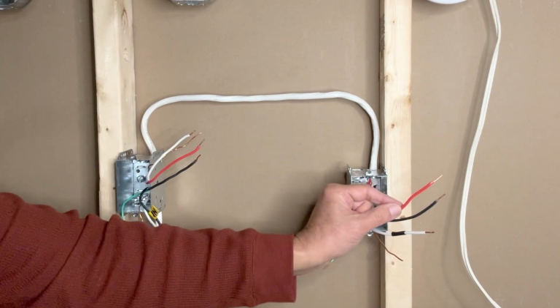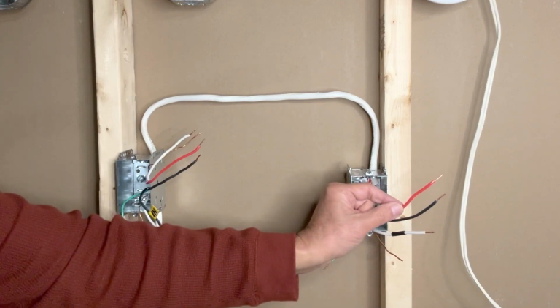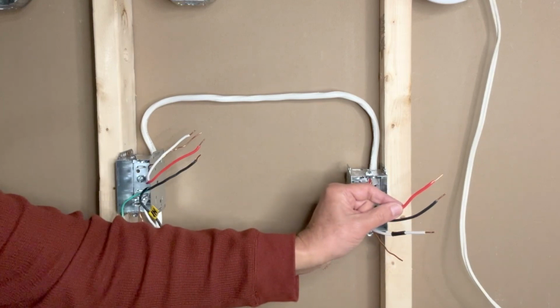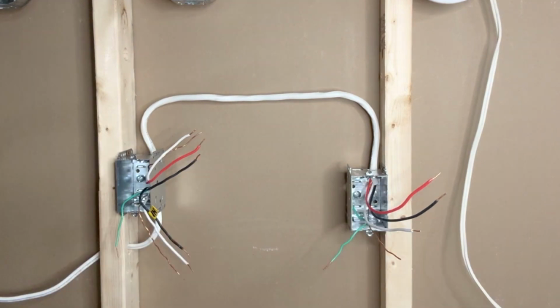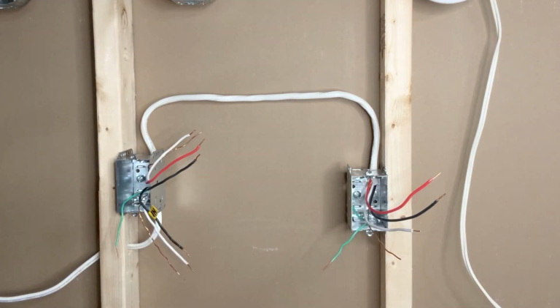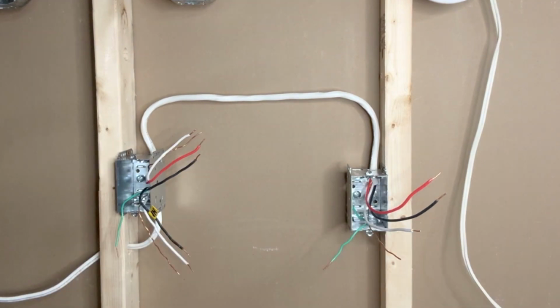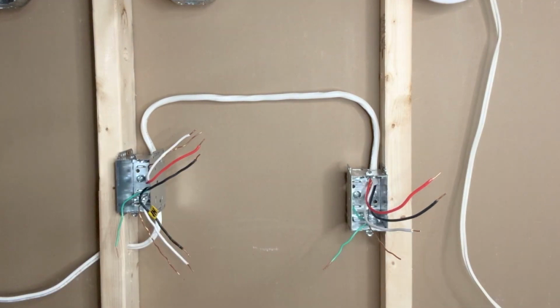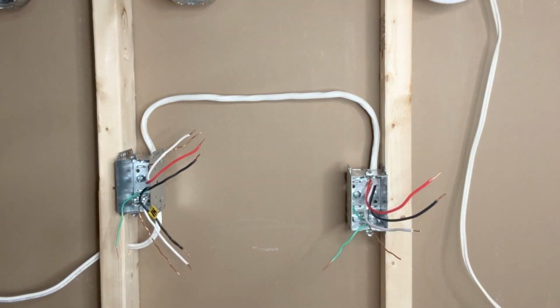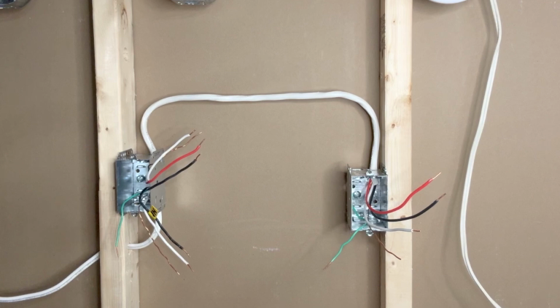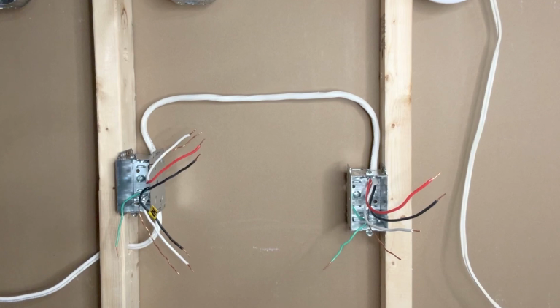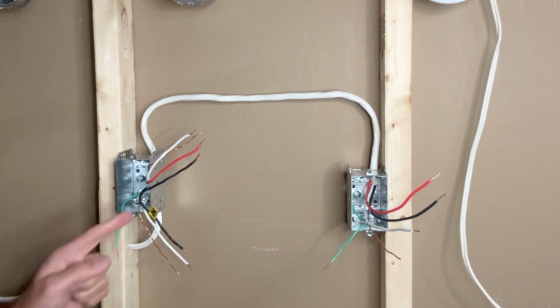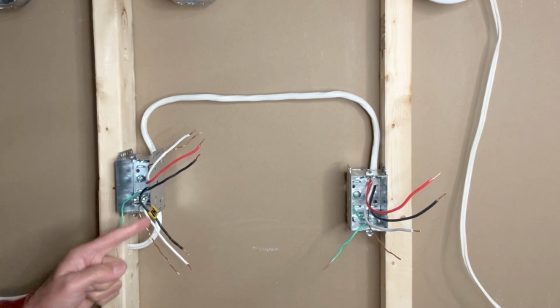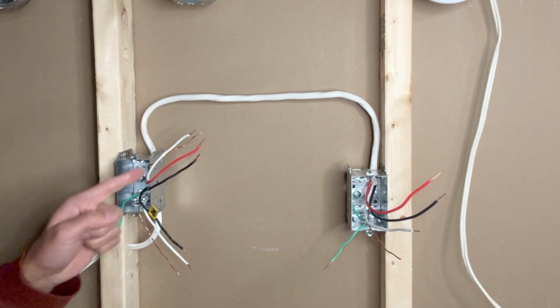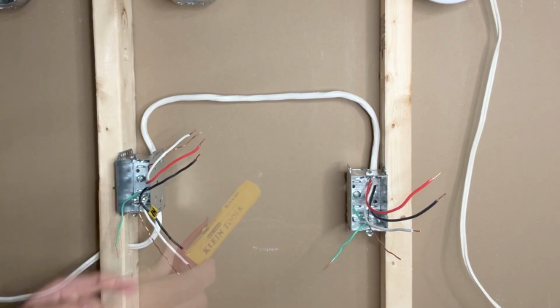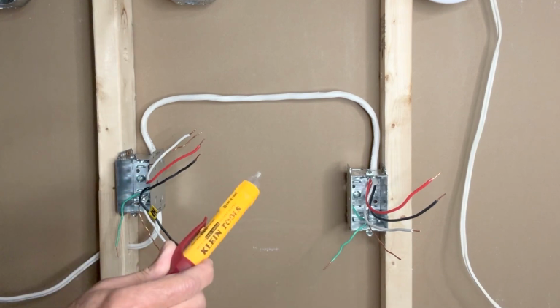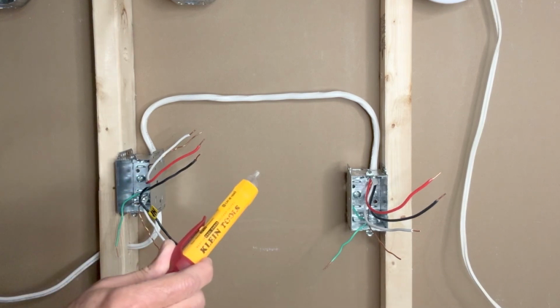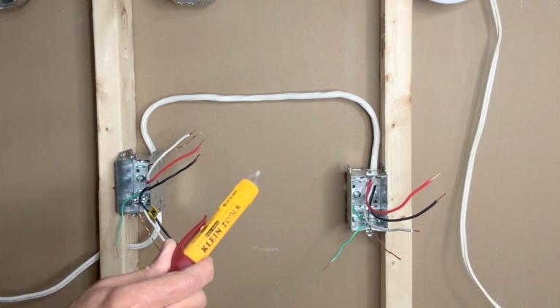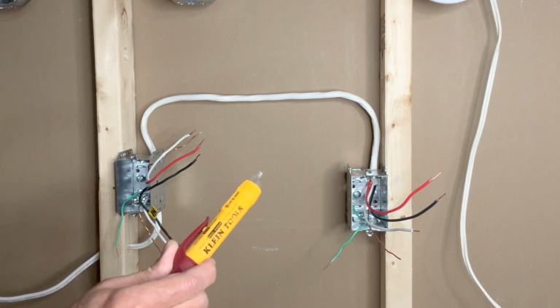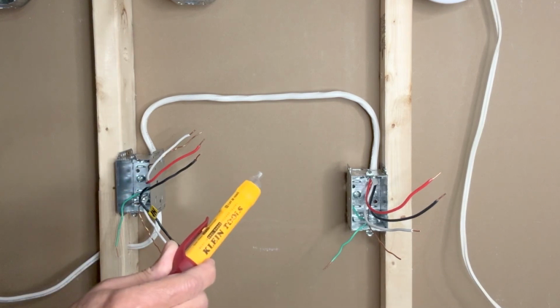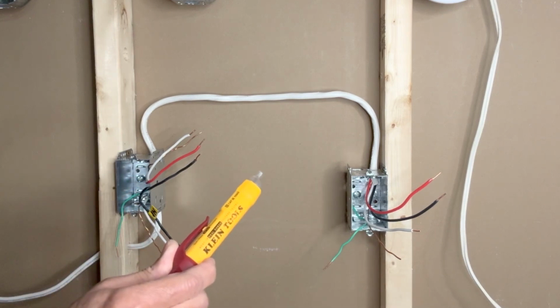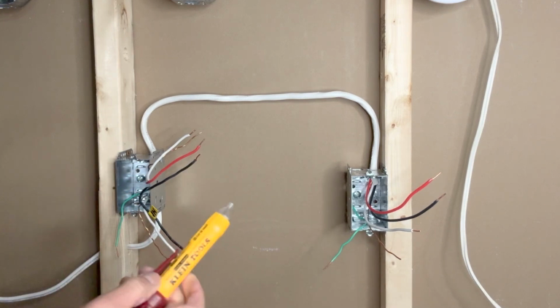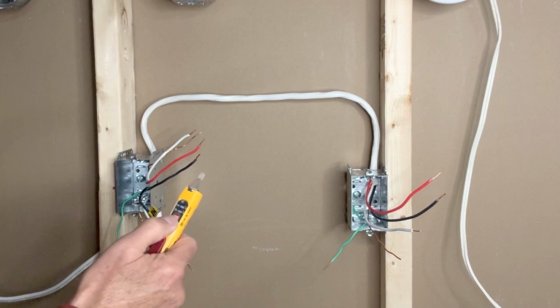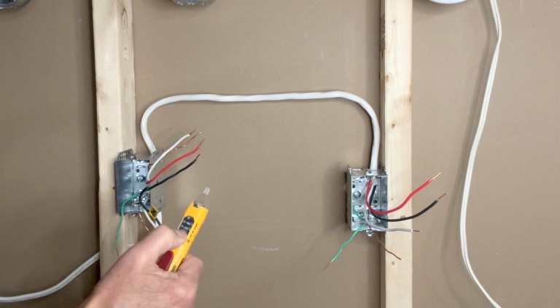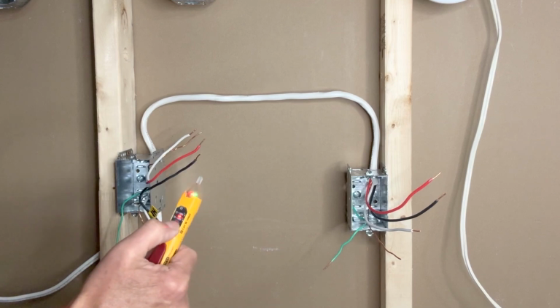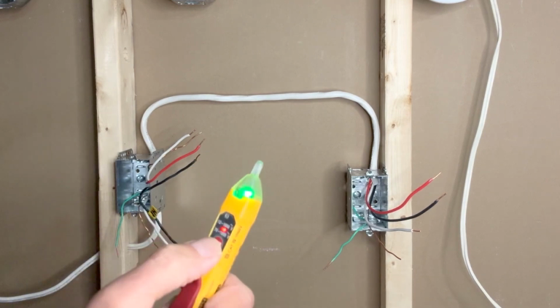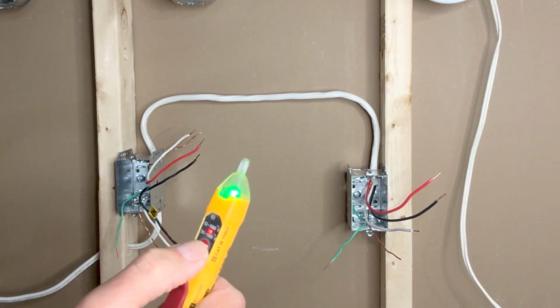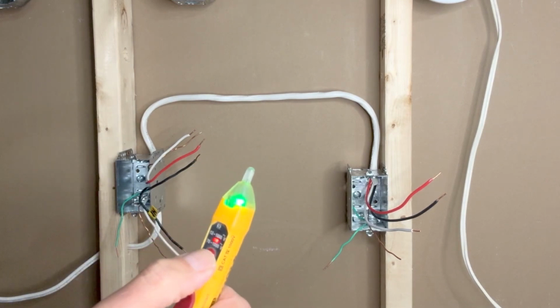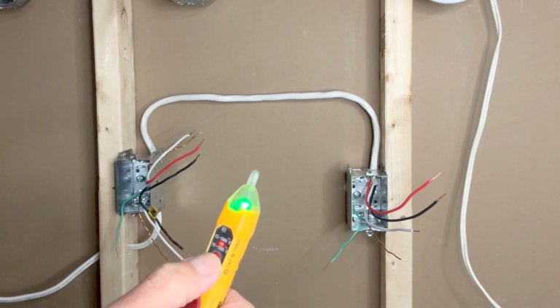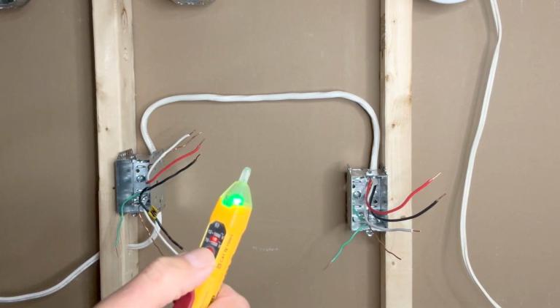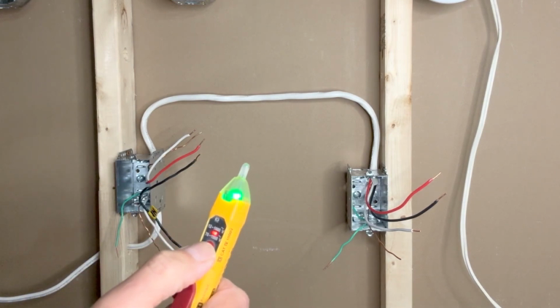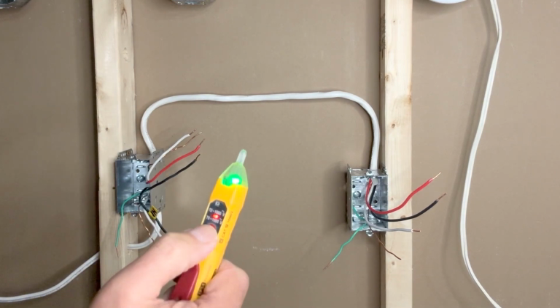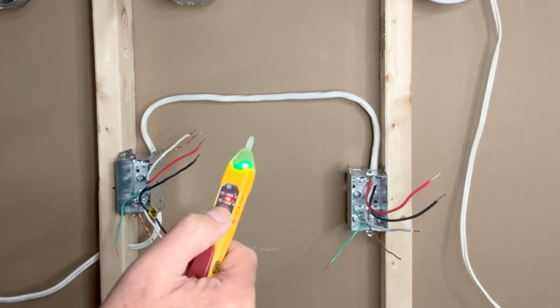Safety first — we always start by making sure that there is no power in any of these wires. I will use my Klein Tools voltage tester to check. I'll turn it on and keep it on the lower sensitivity range.